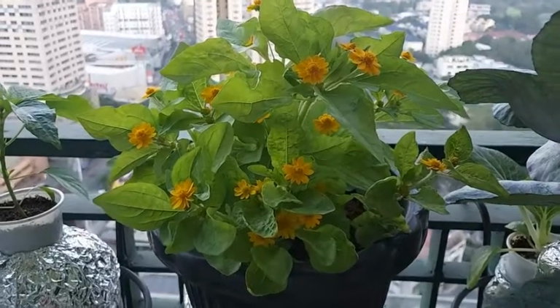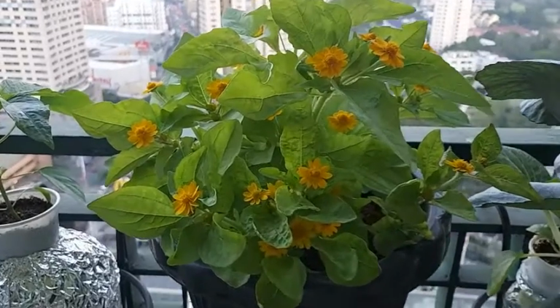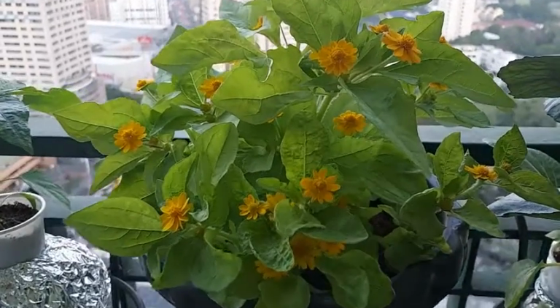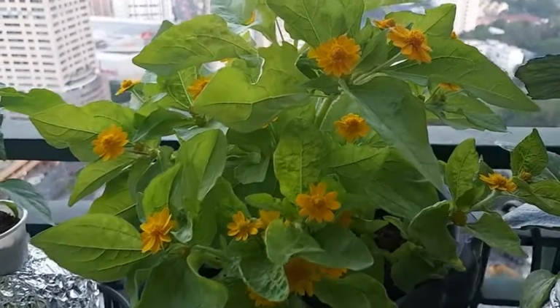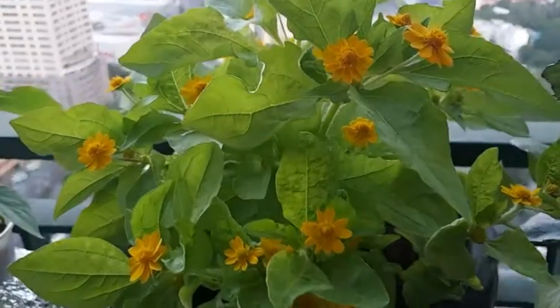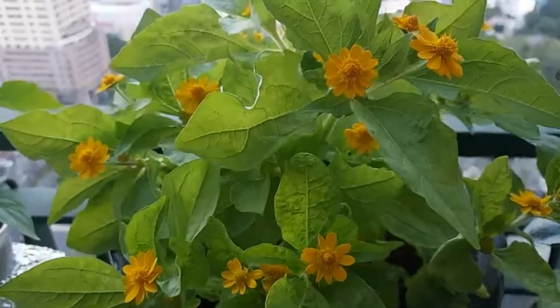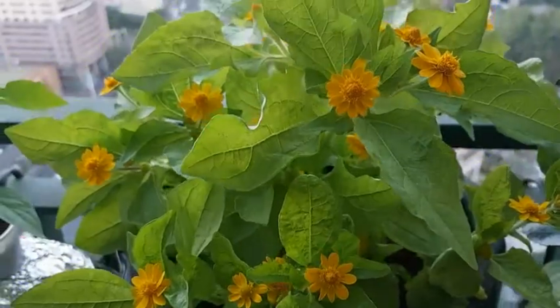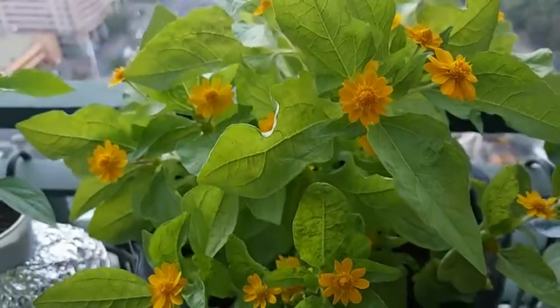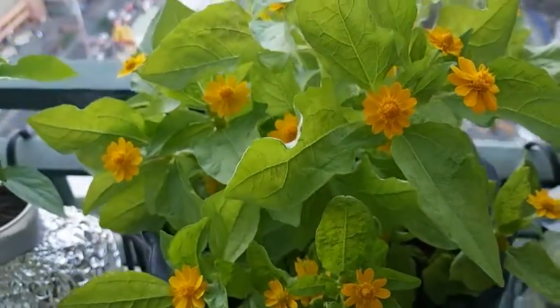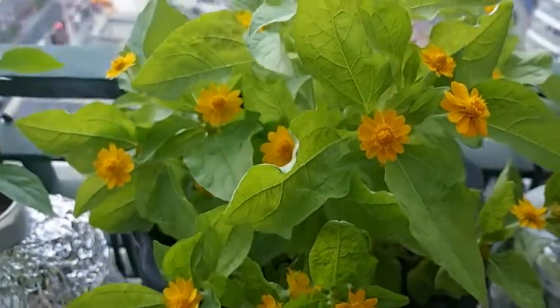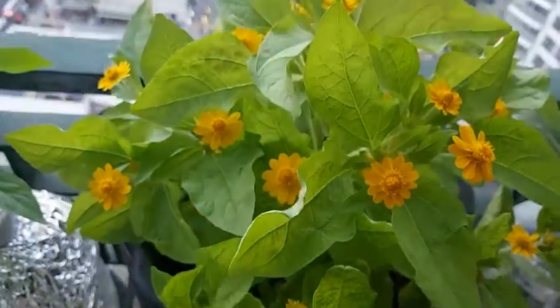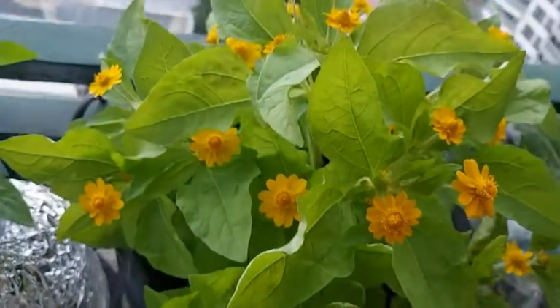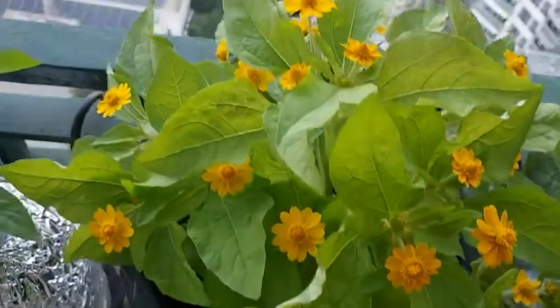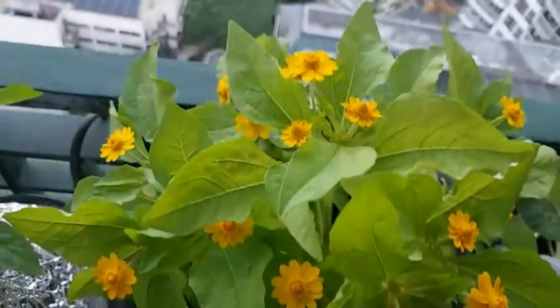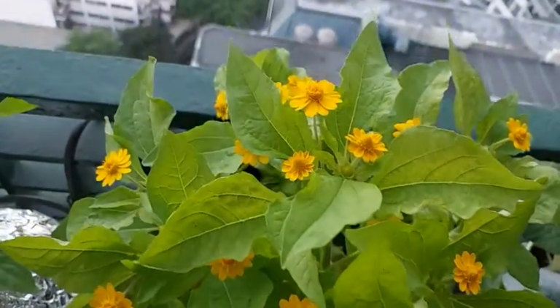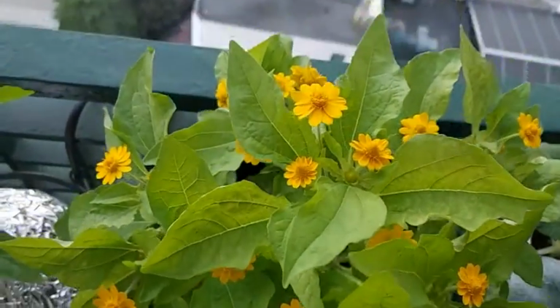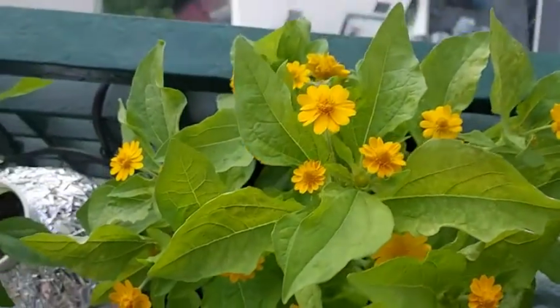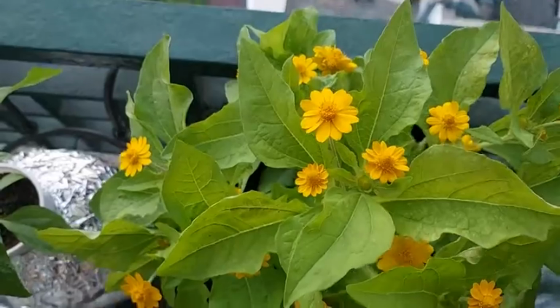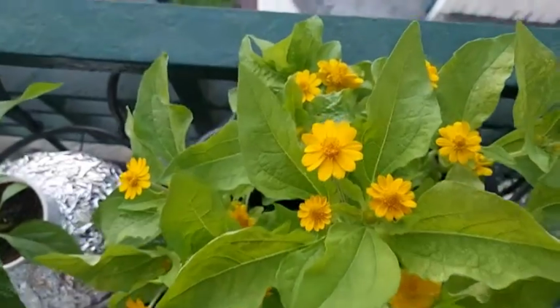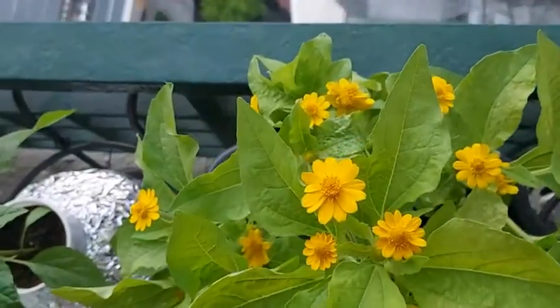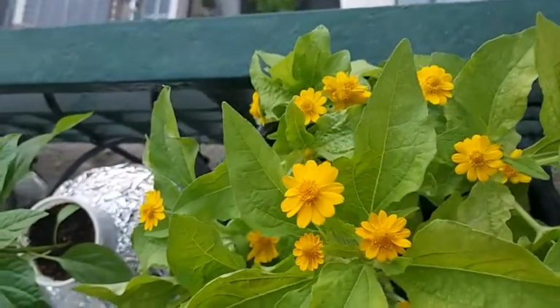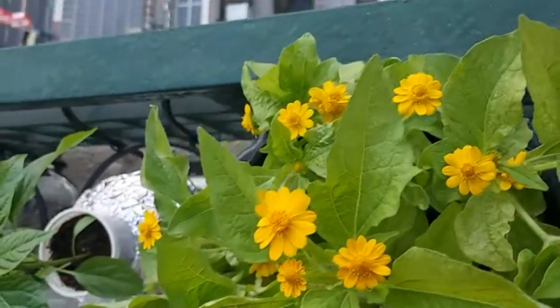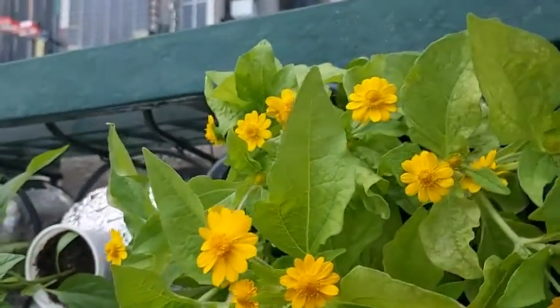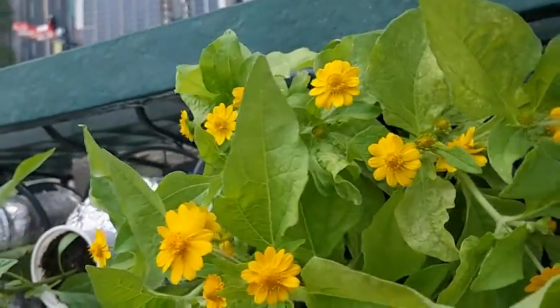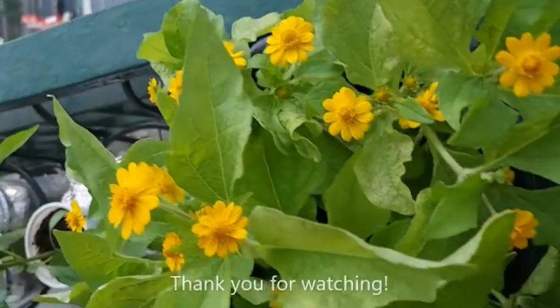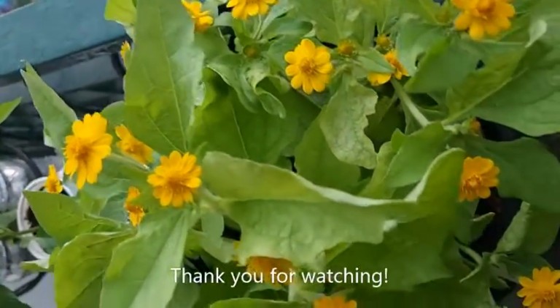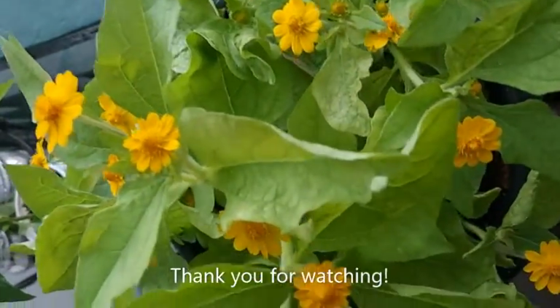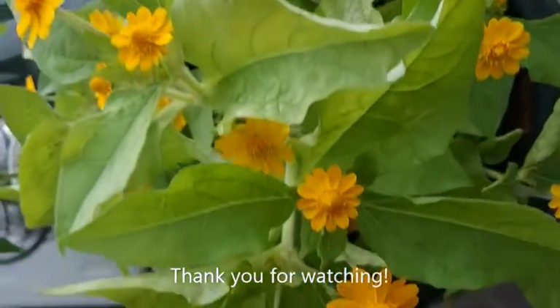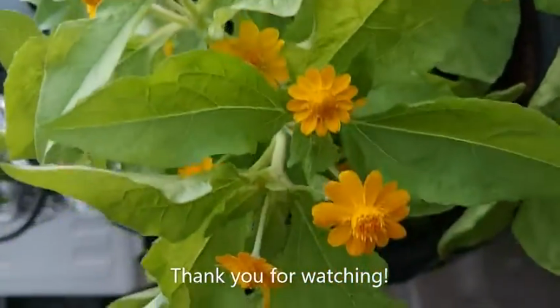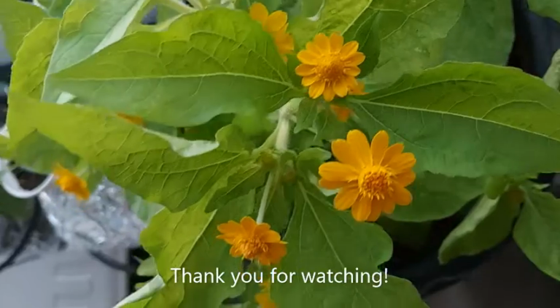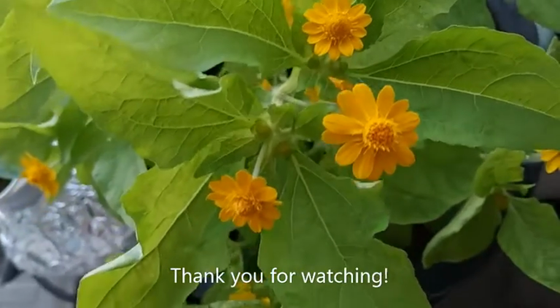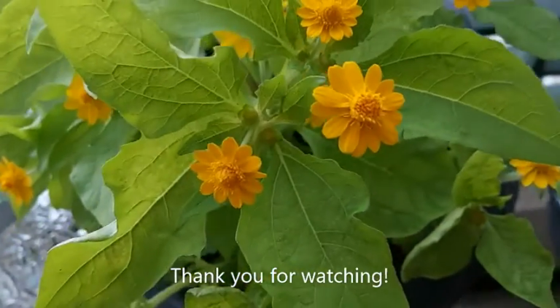So there you have it — beautiful hydroponic melopodium flowers grown from seeds. Thank you for watching this channel. Till our next video, bye-bye.